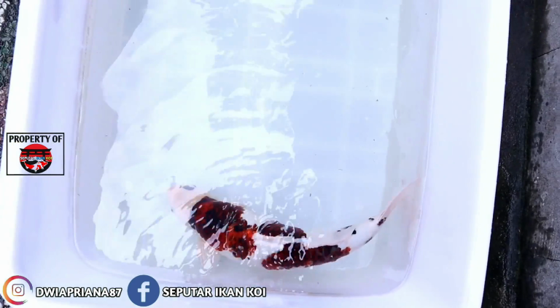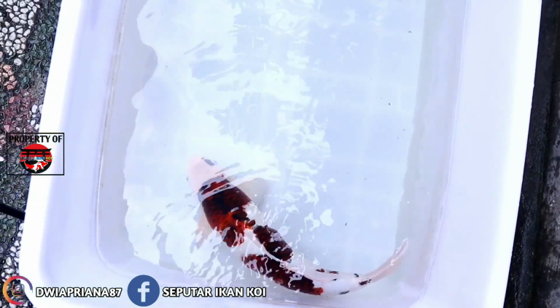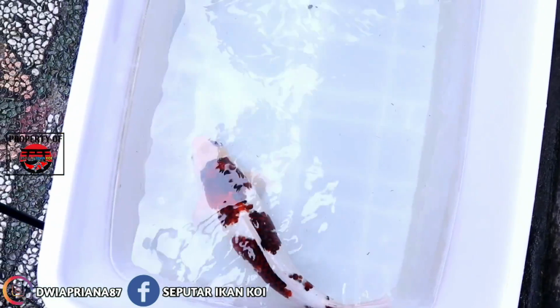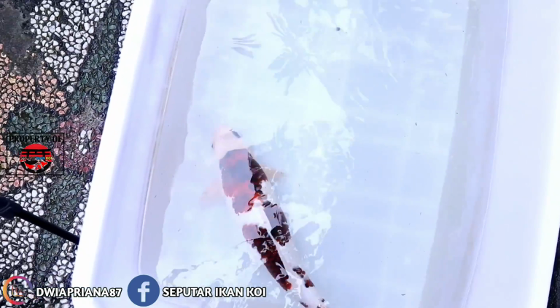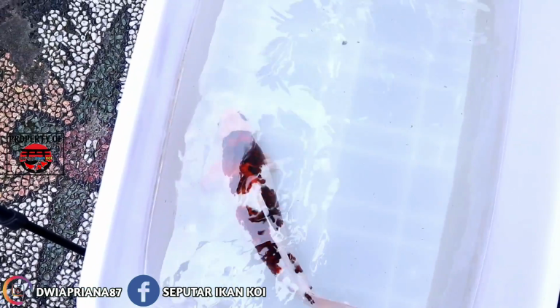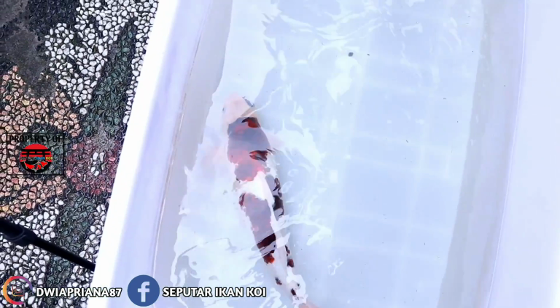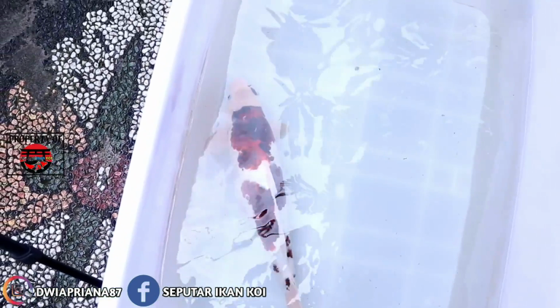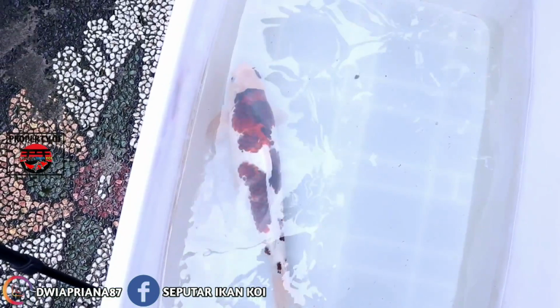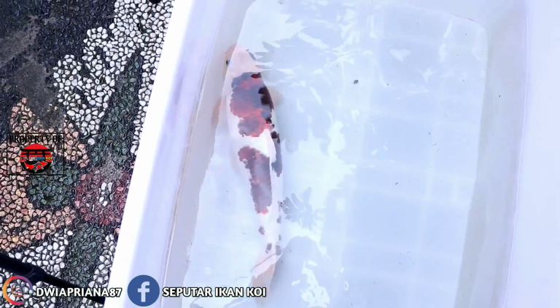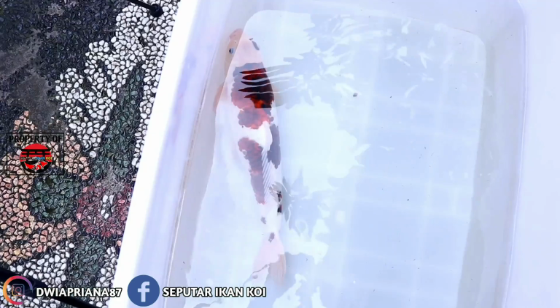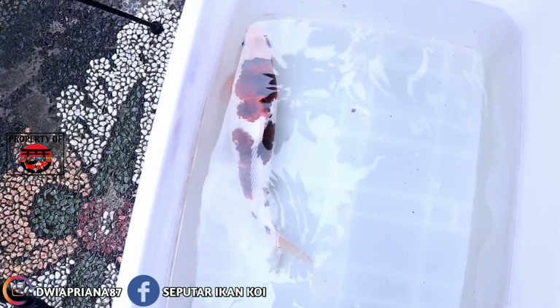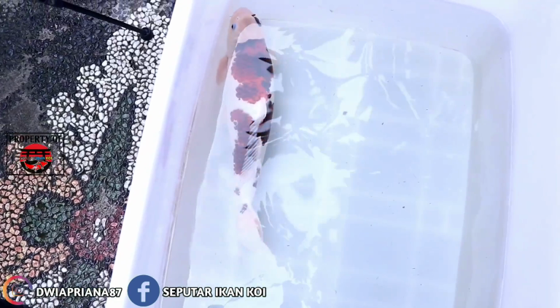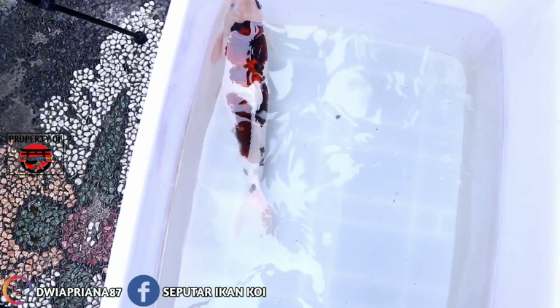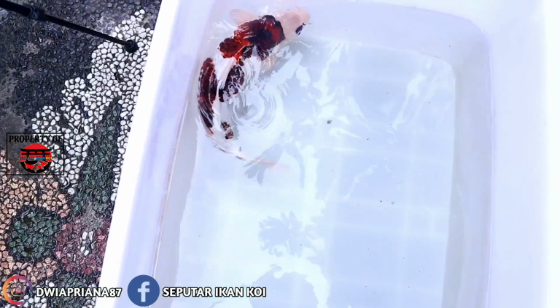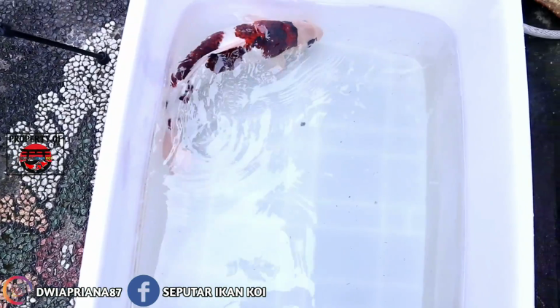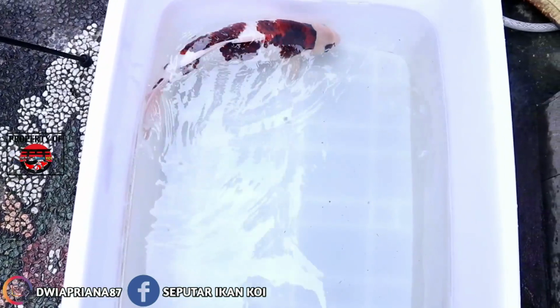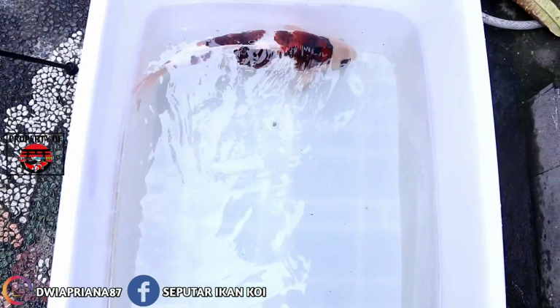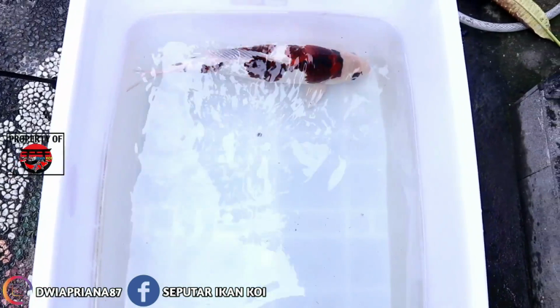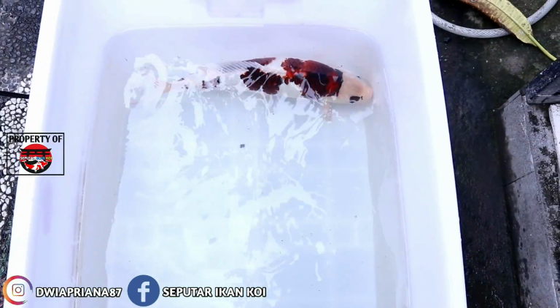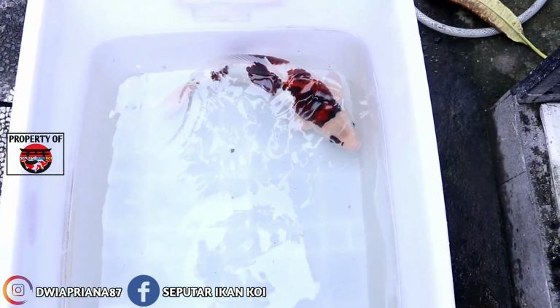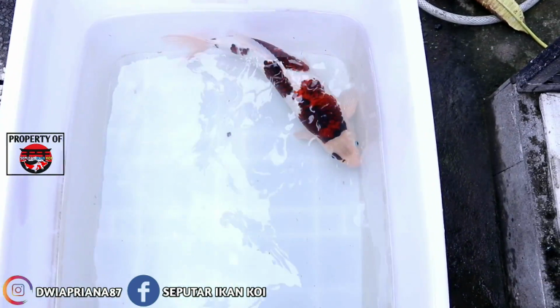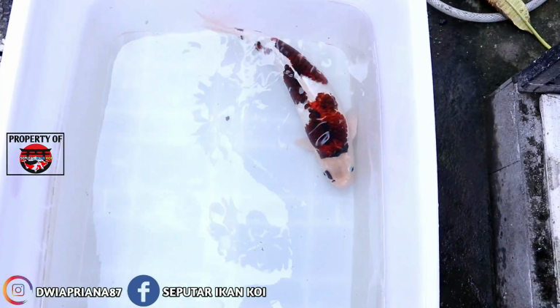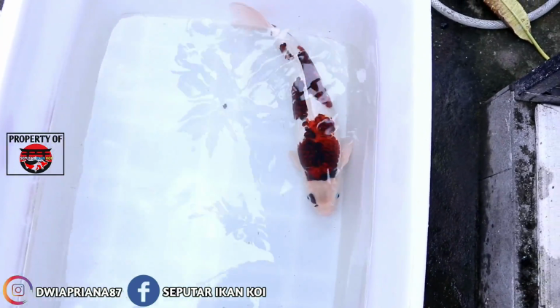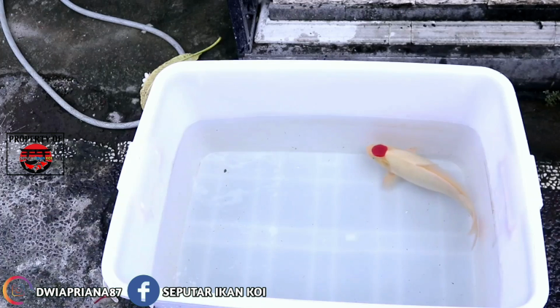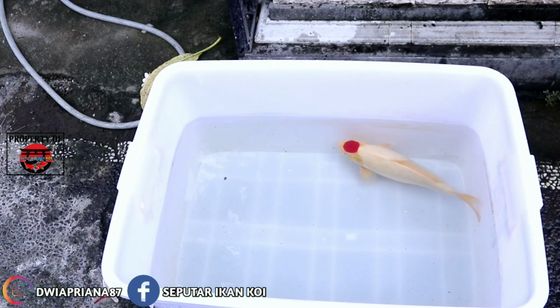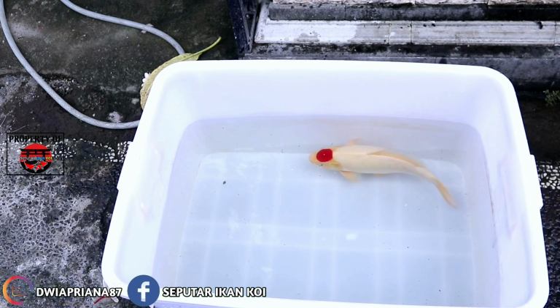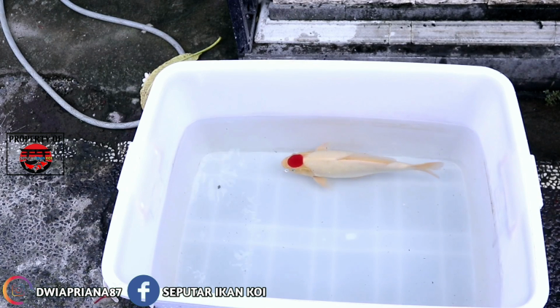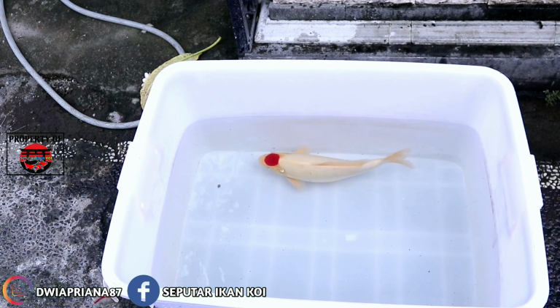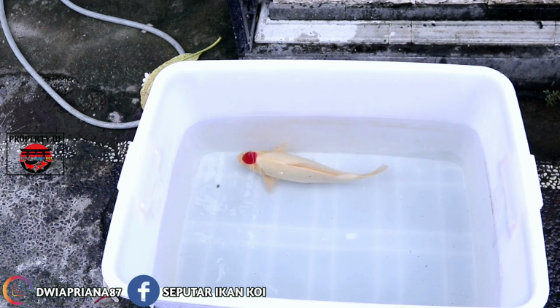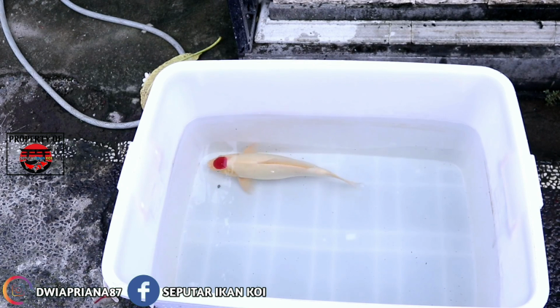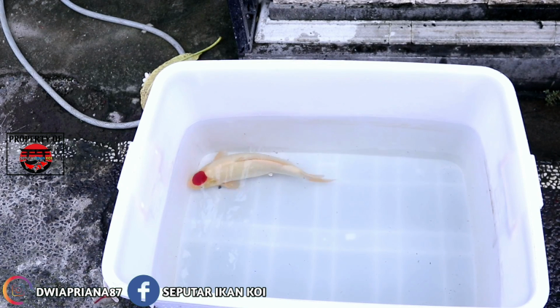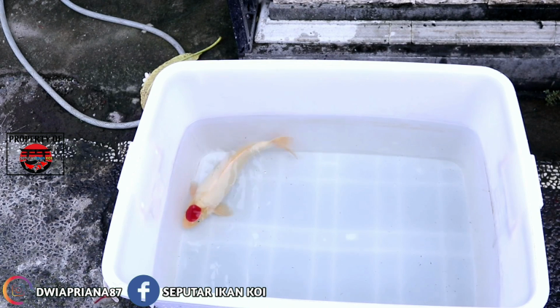Karena saya simpan di HP dan mengambilnya pakai kamera mirrorless, tentu akan menyebabkan space memory saya menjadi terbatas. Kita ke ikan selanjutnya, koleksi saya.